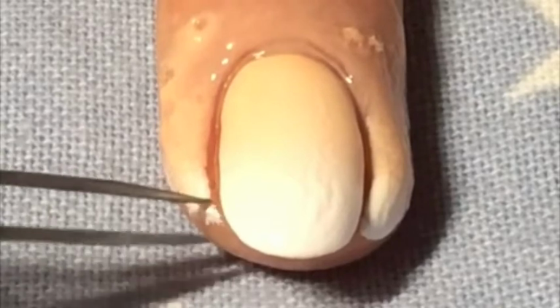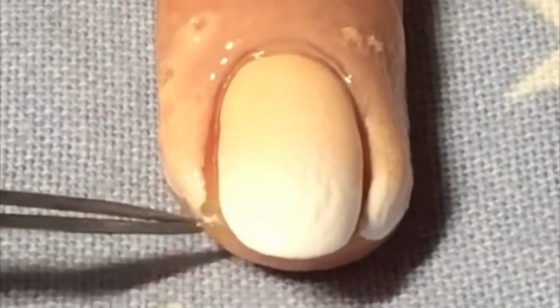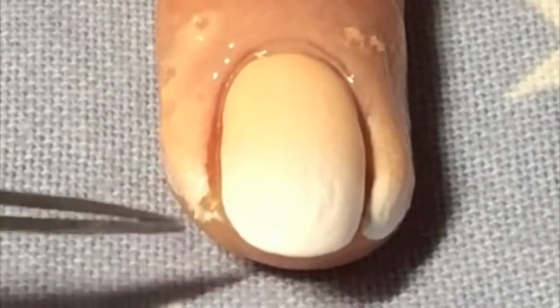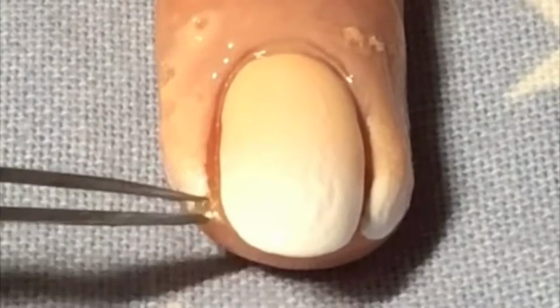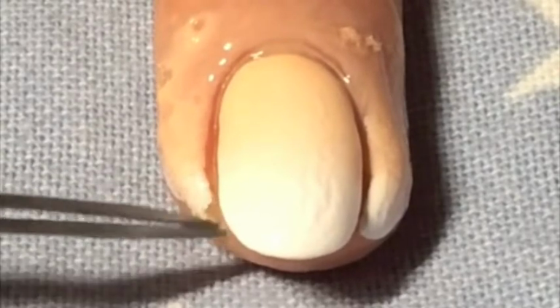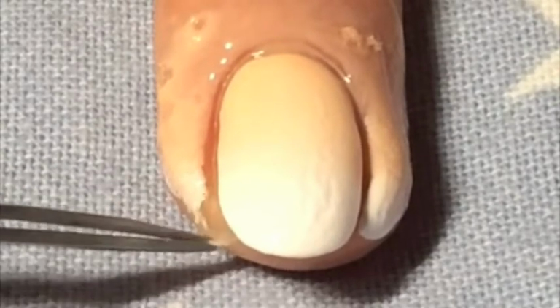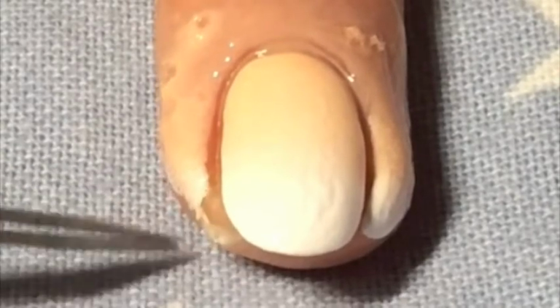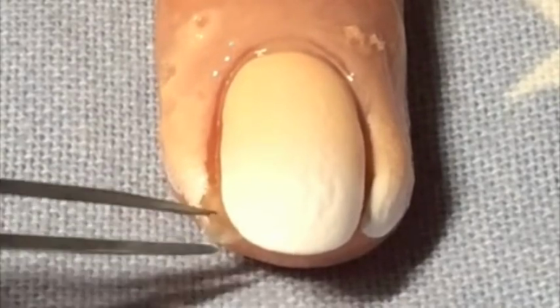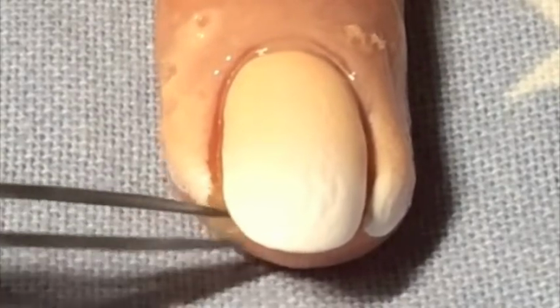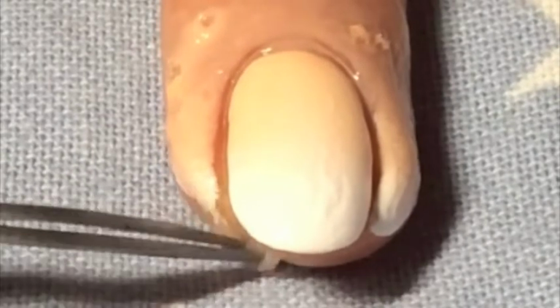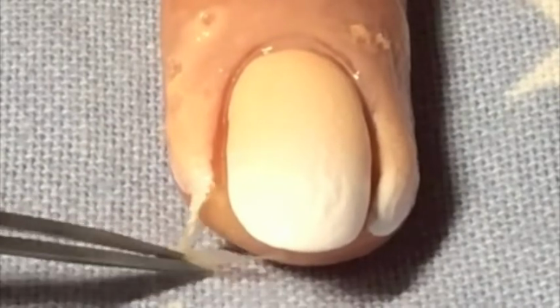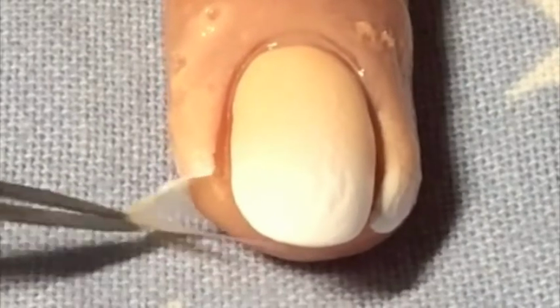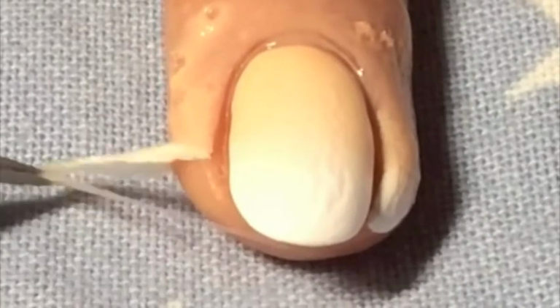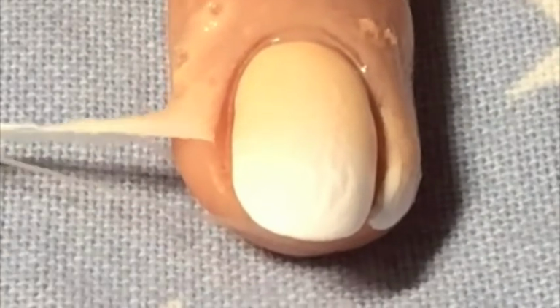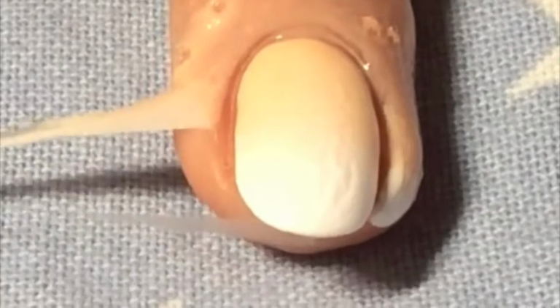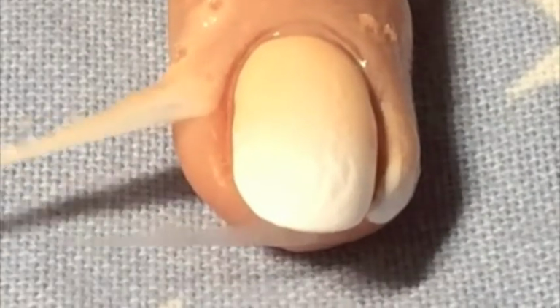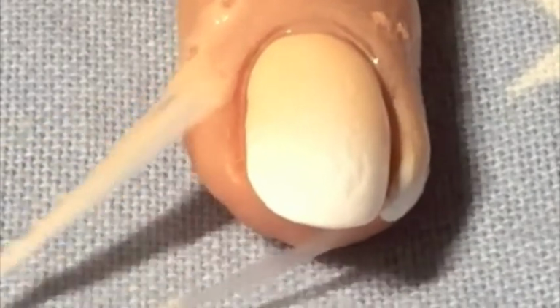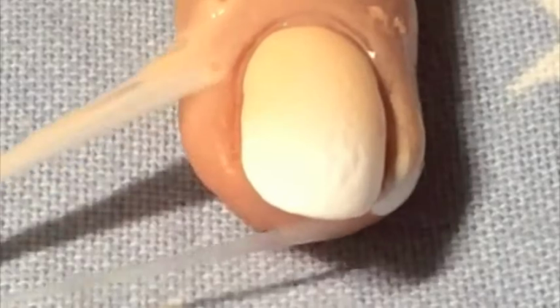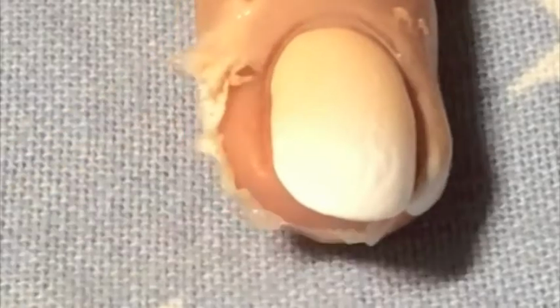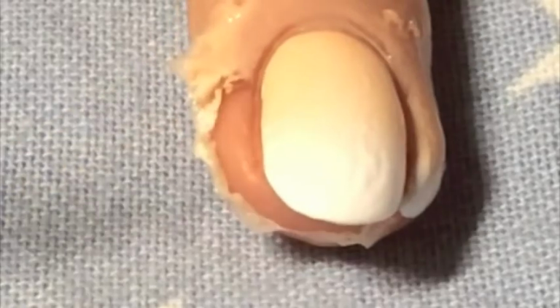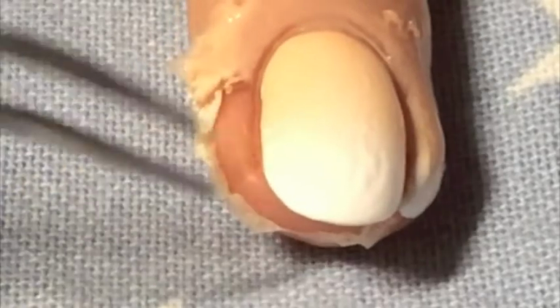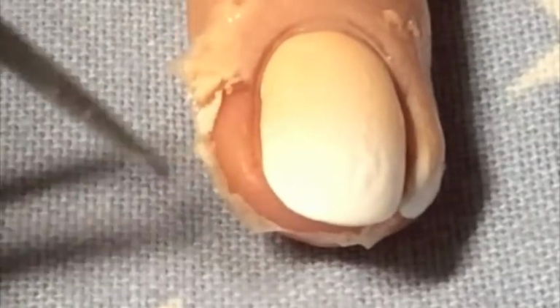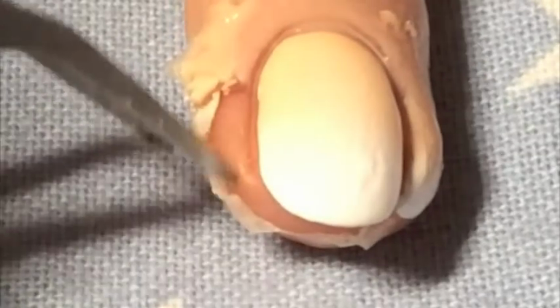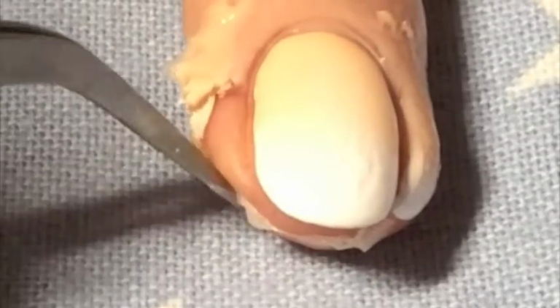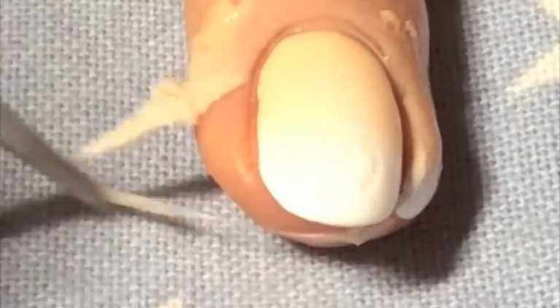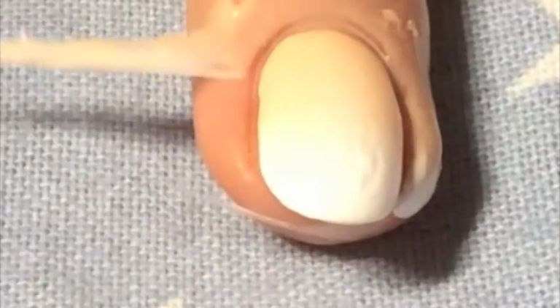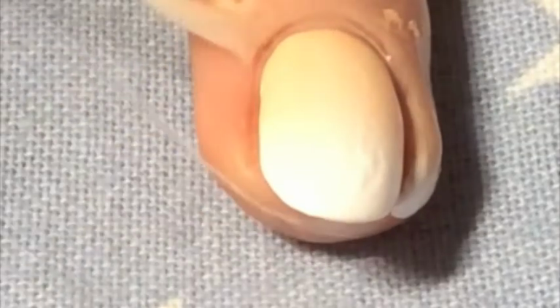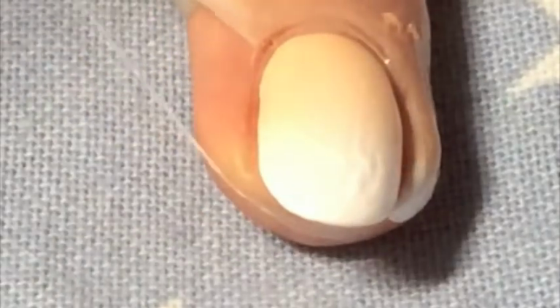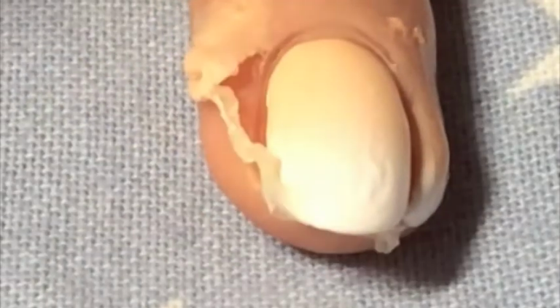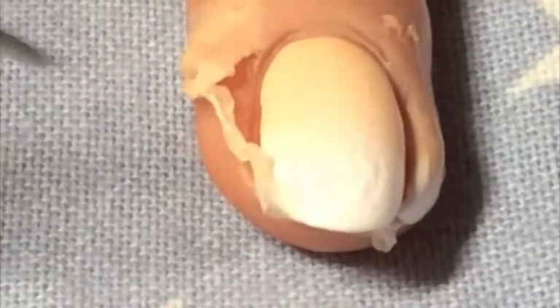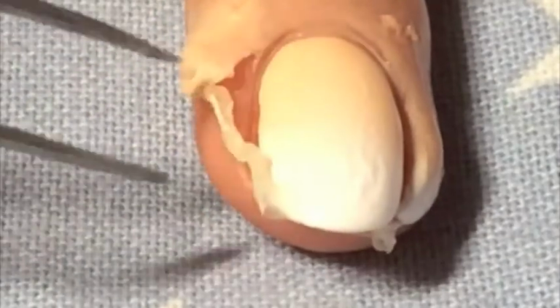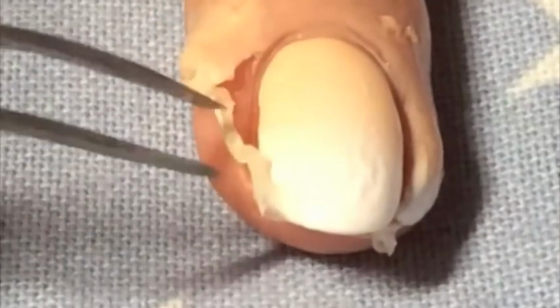Then I just use a pair of tweezers to pull off the liquid latex, and as you can see it comes off in one piece easily.